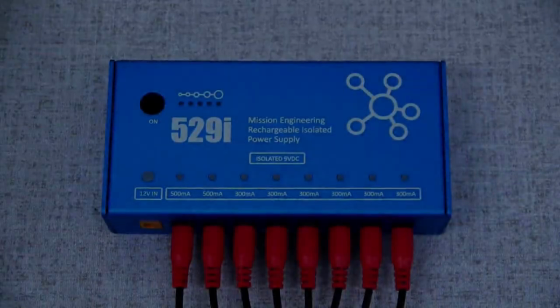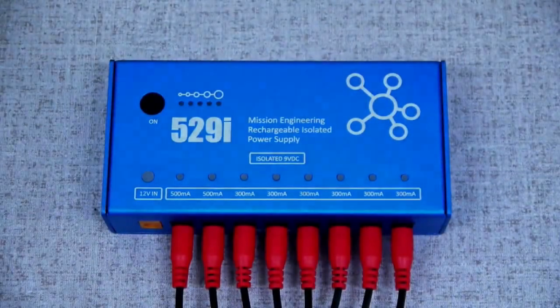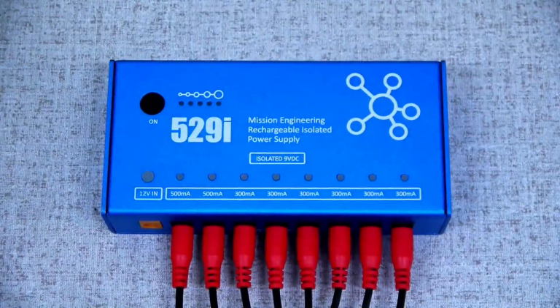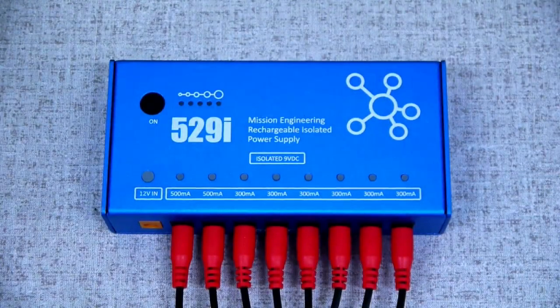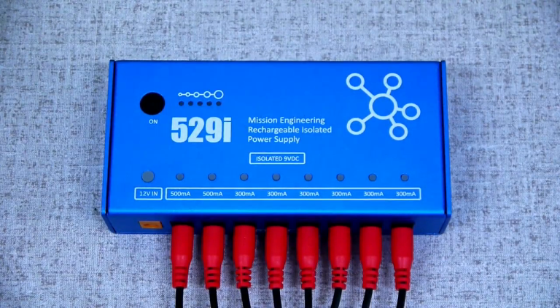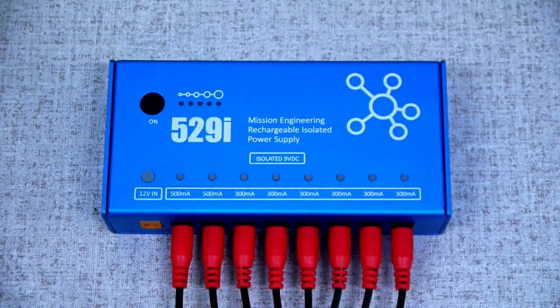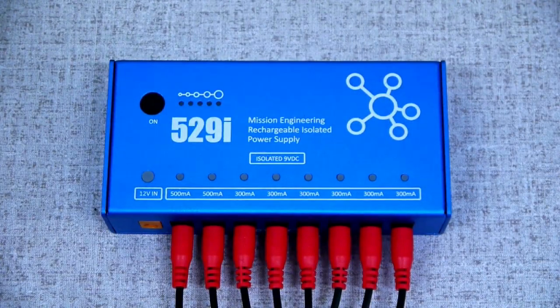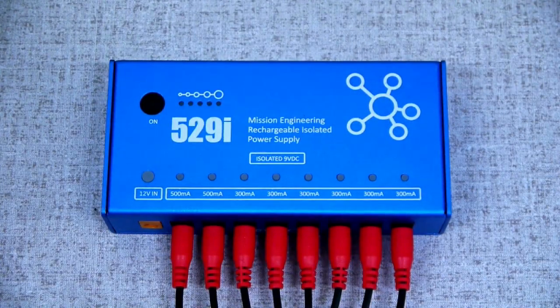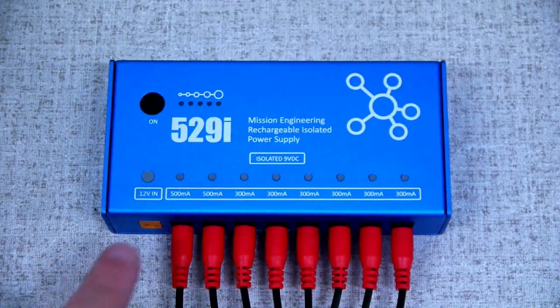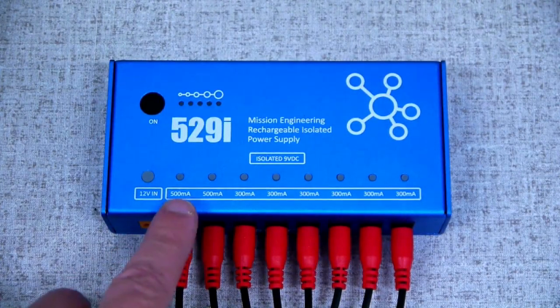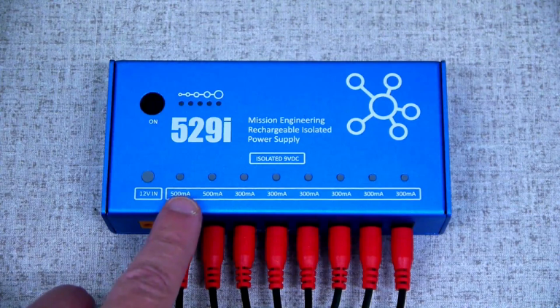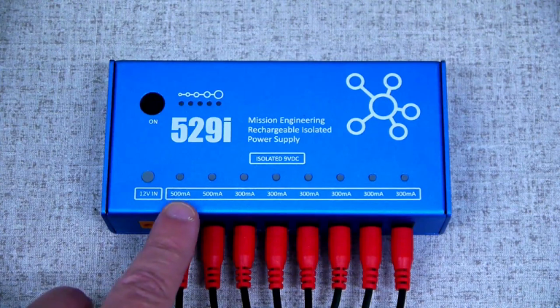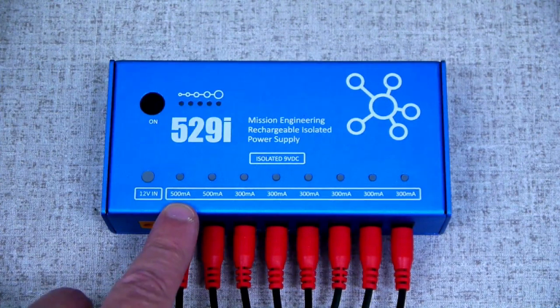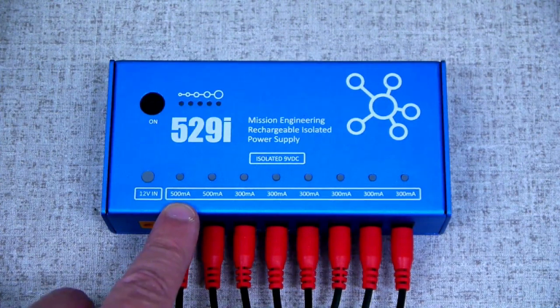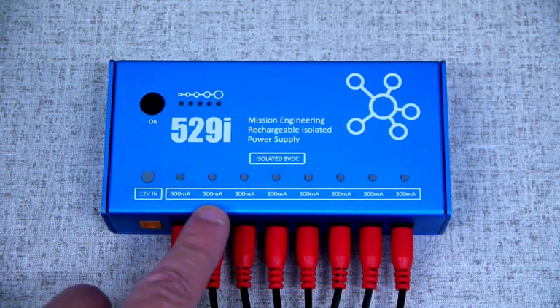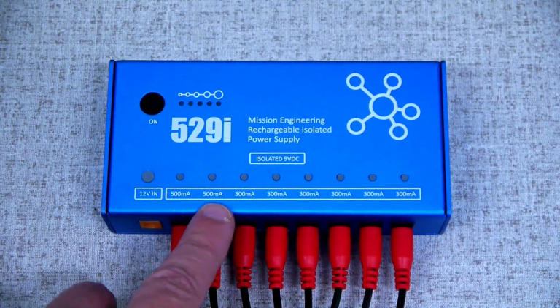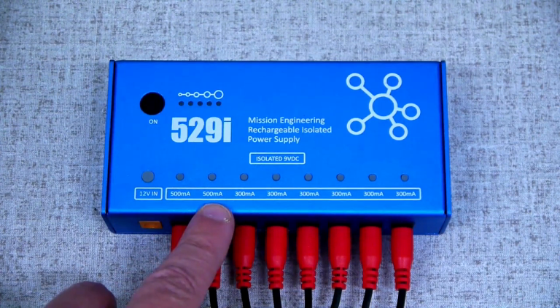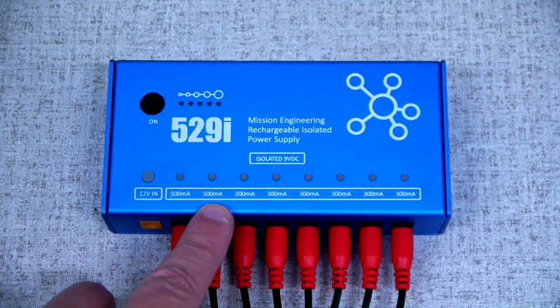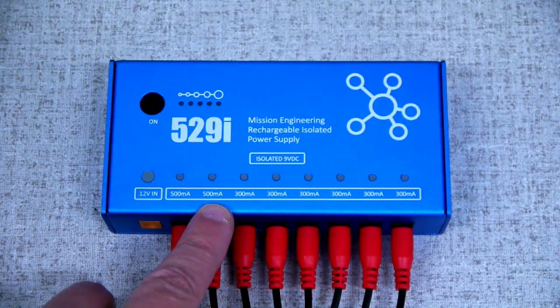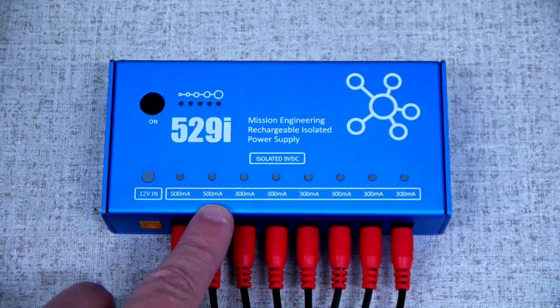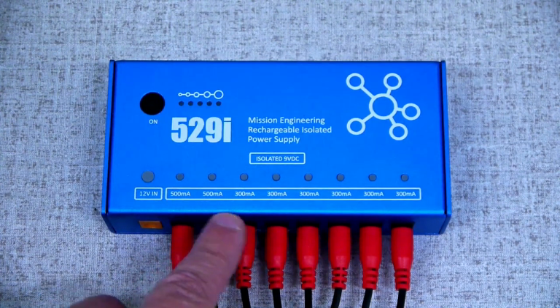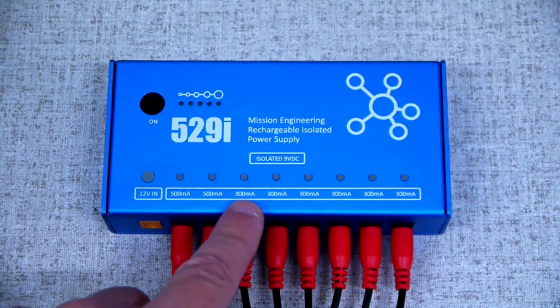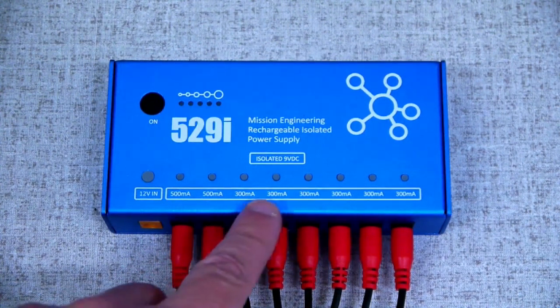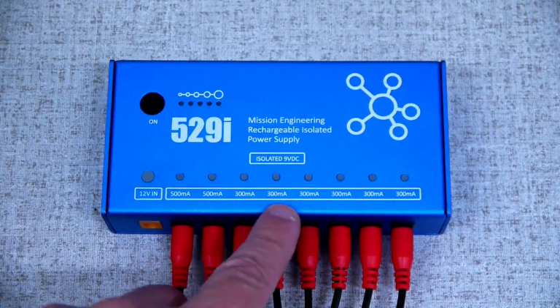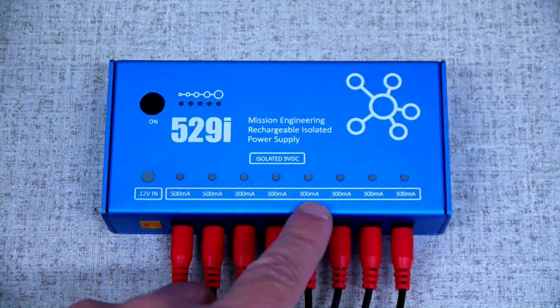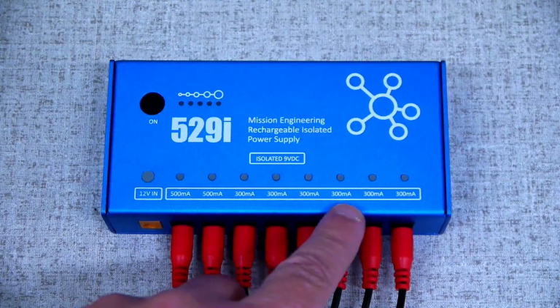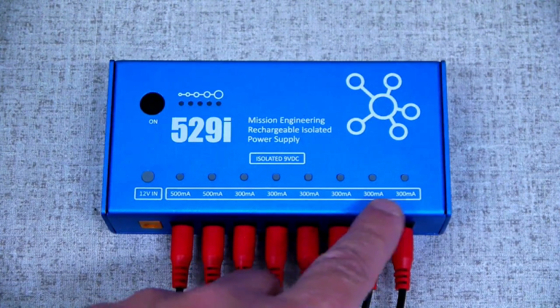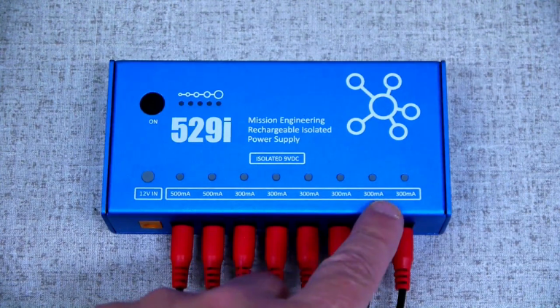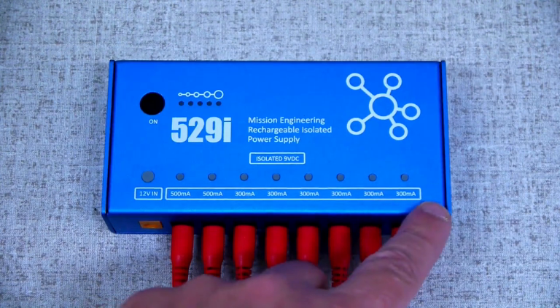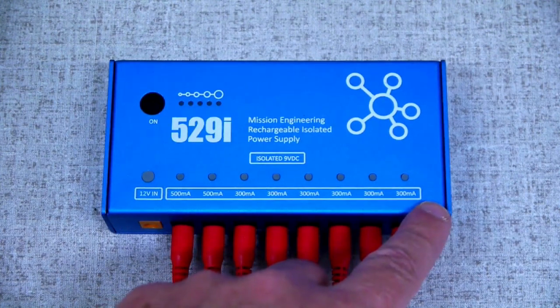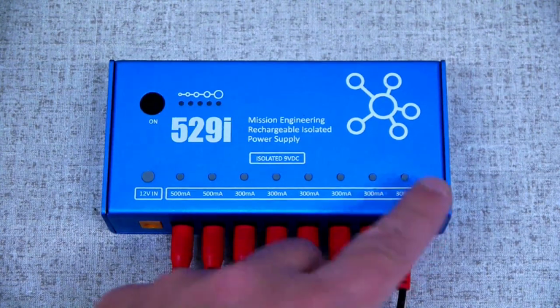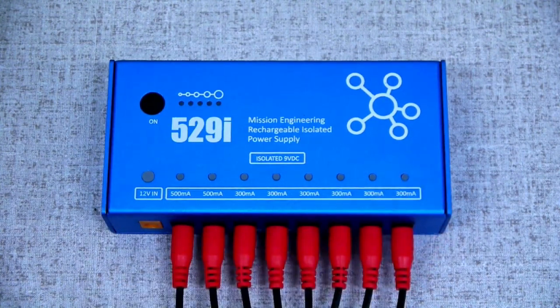There are 8 nine volt outputs for your pedals, 2 500 milliamp outputs for high current digital devices, and then 6 300 milliamp outputs for the remainder of your pedals.